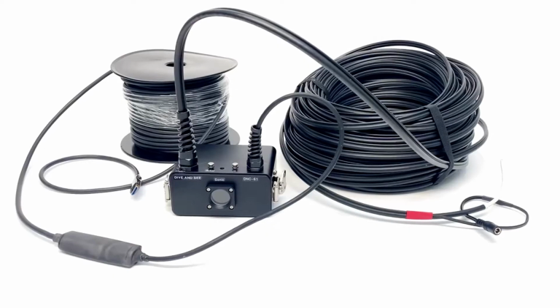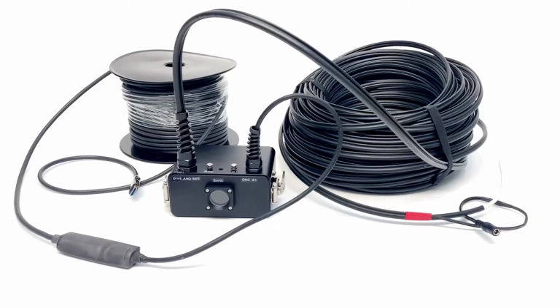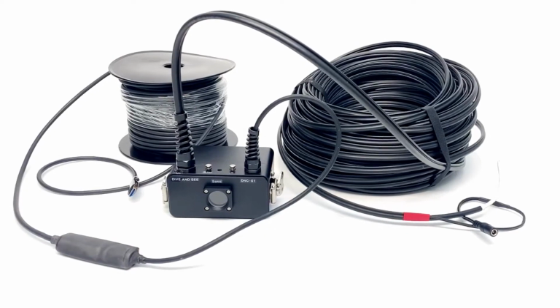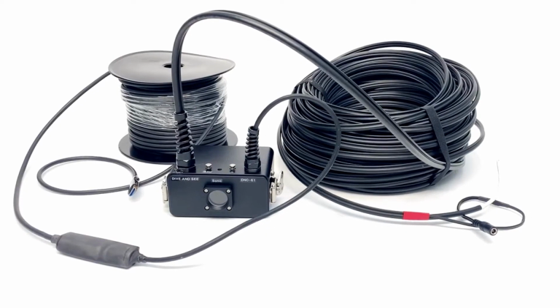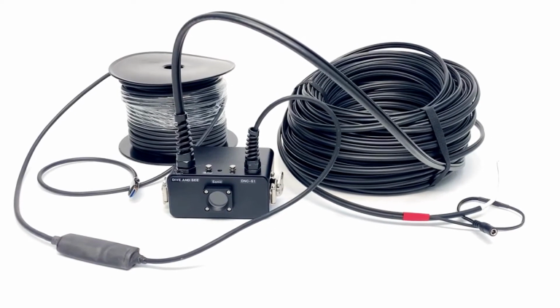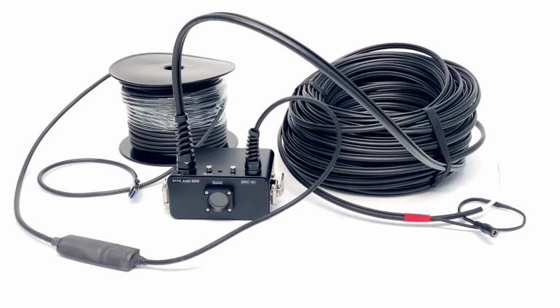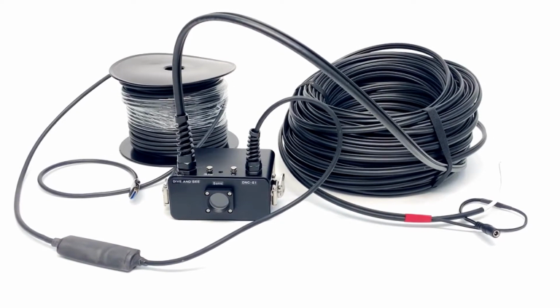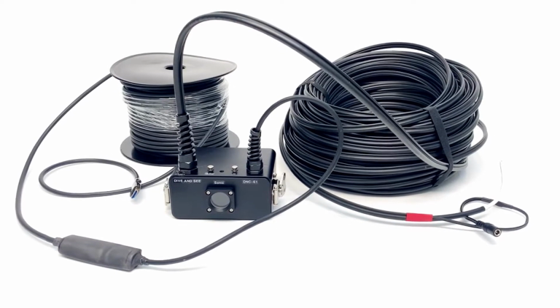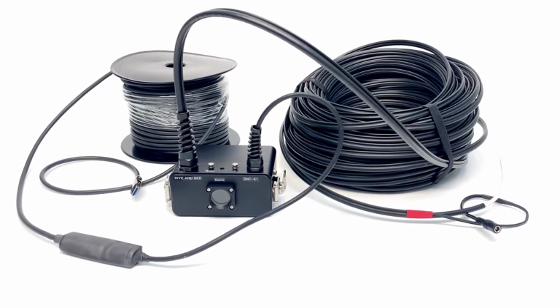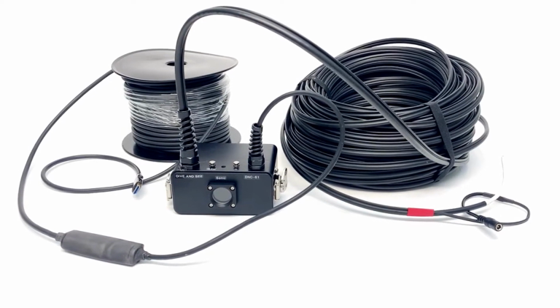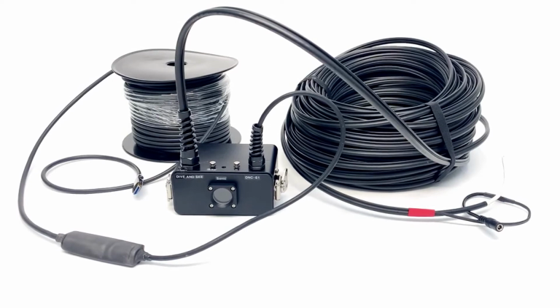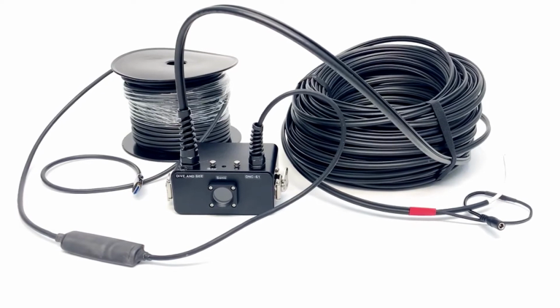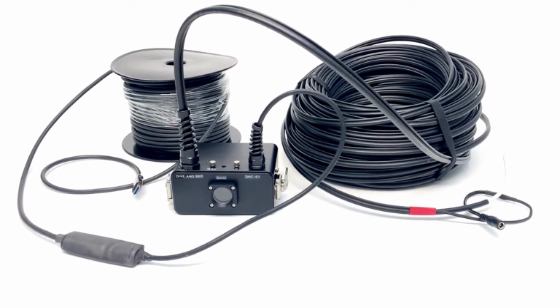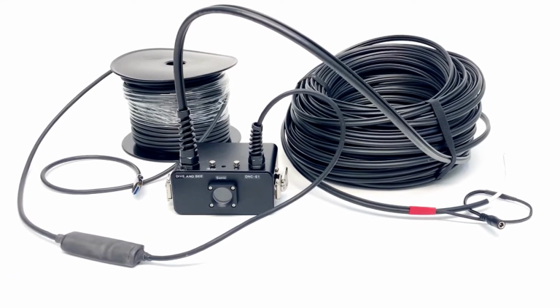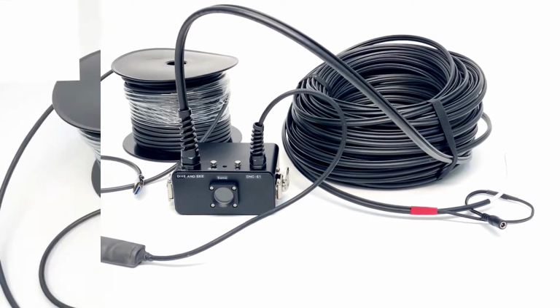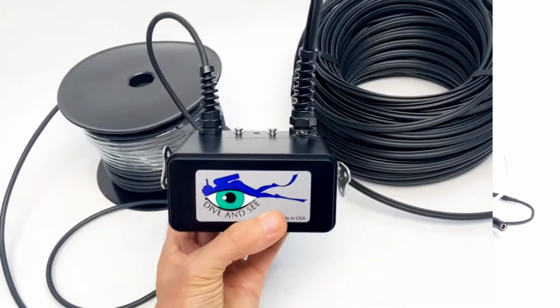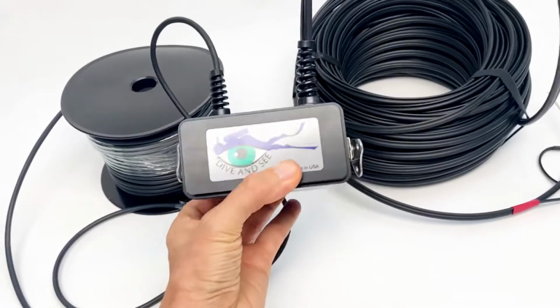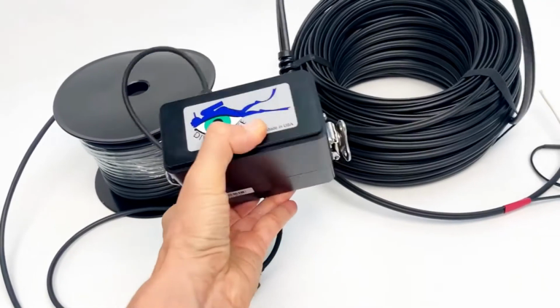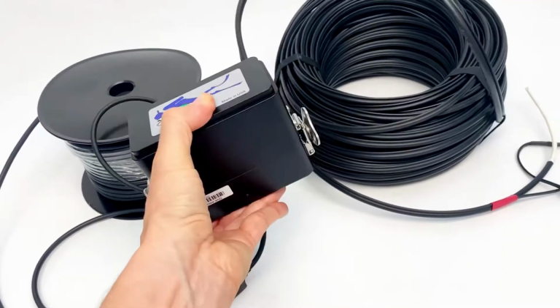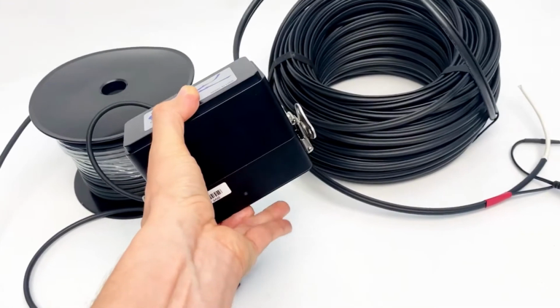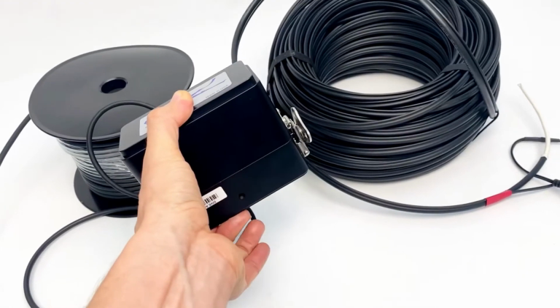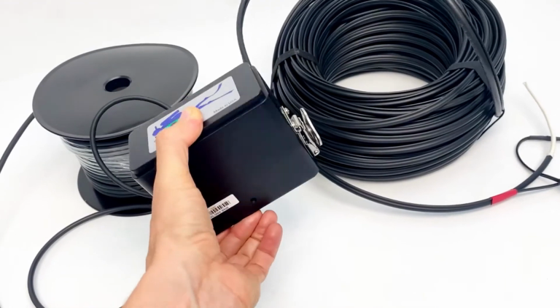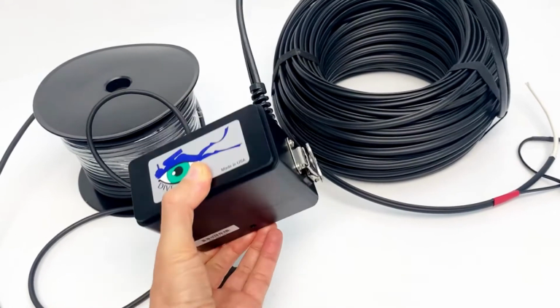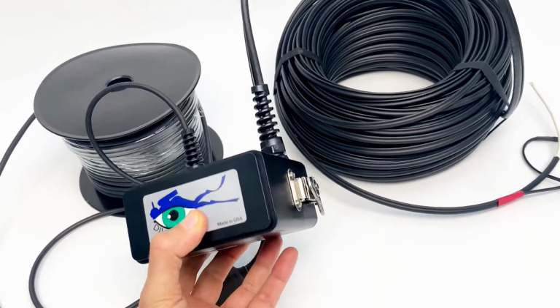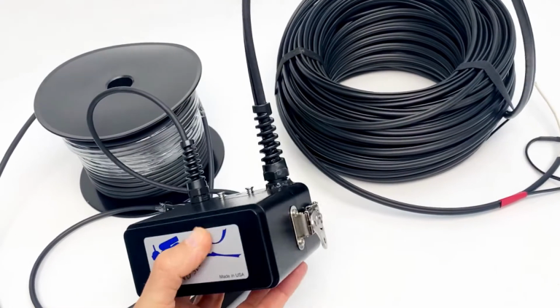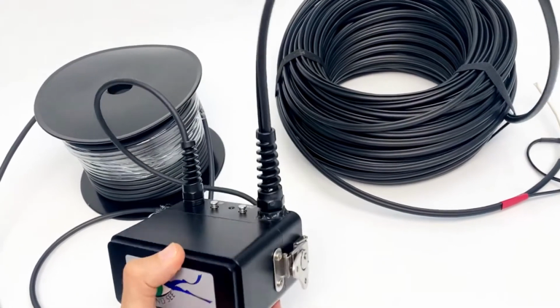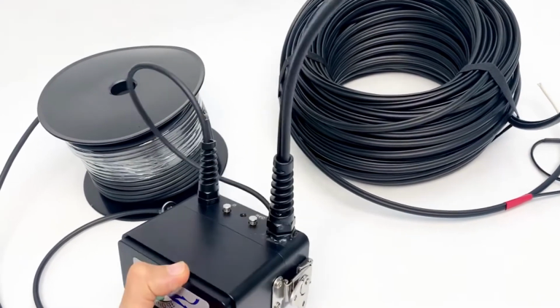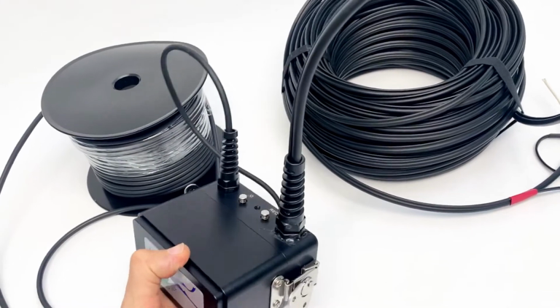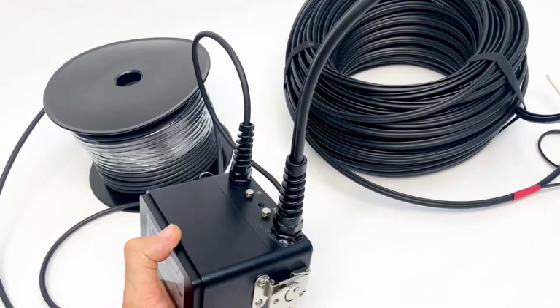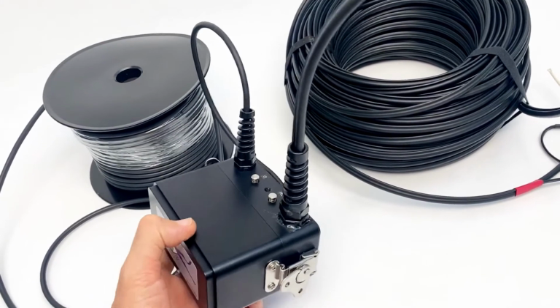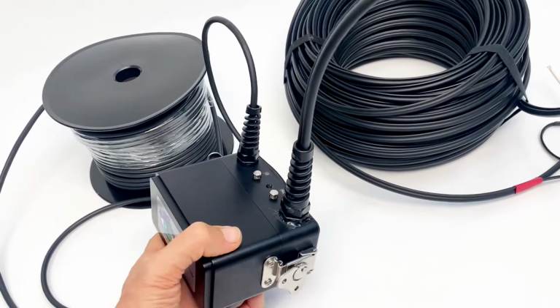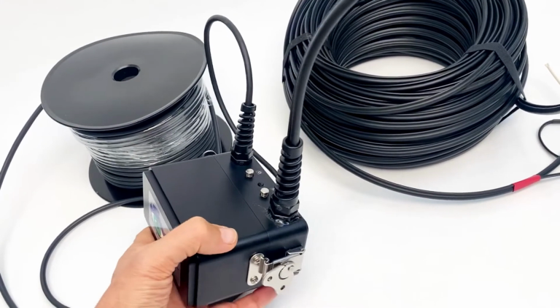Hello, people who love underwater filming. I'm Aleksandr Yezhkov, co-owner of DFNC. Today I would like to show you our new set based on a Sony camera.